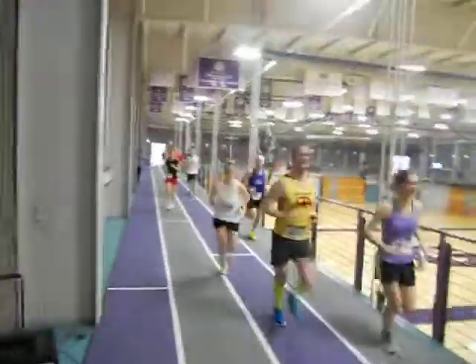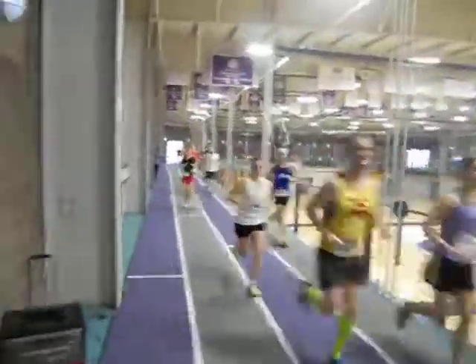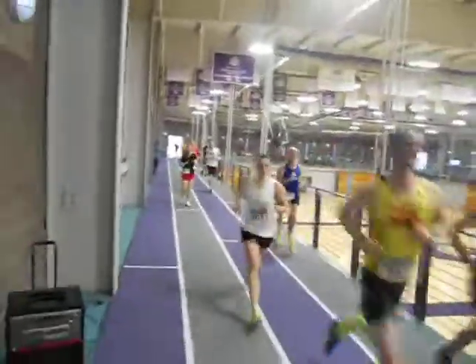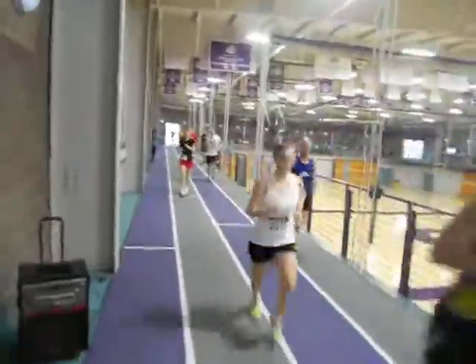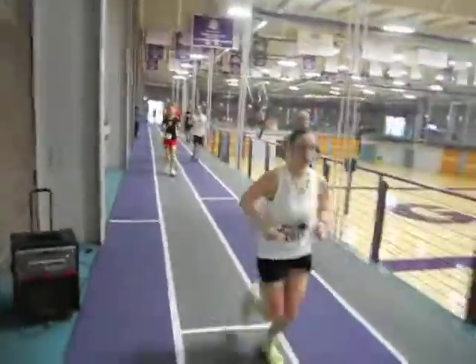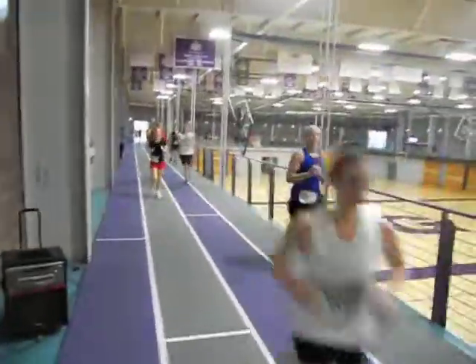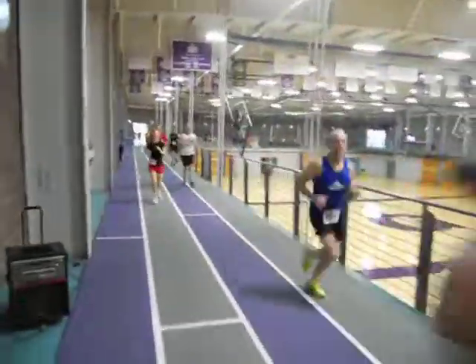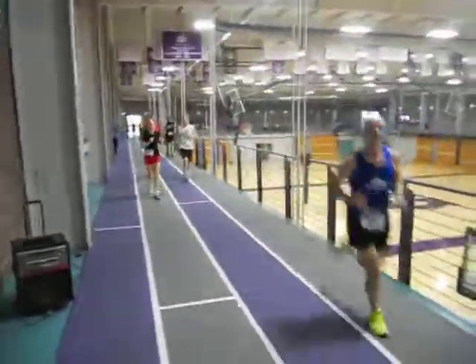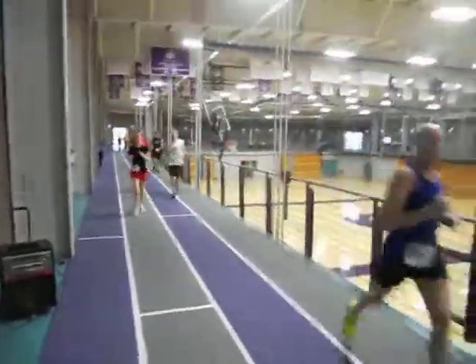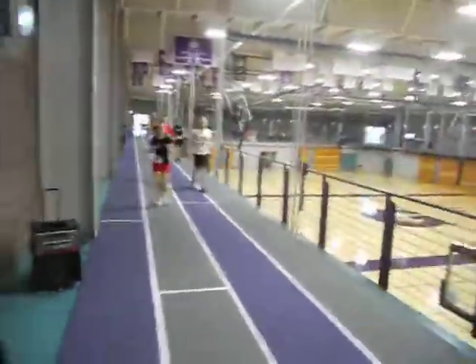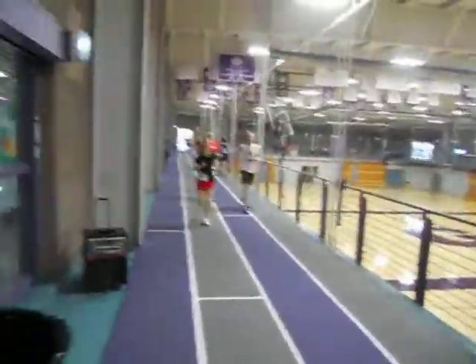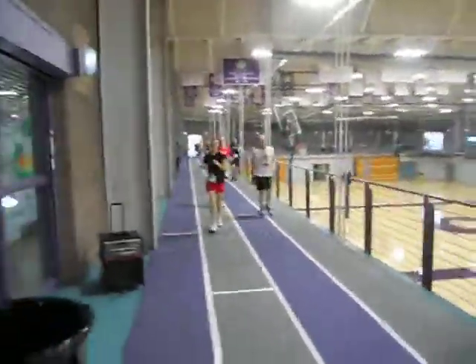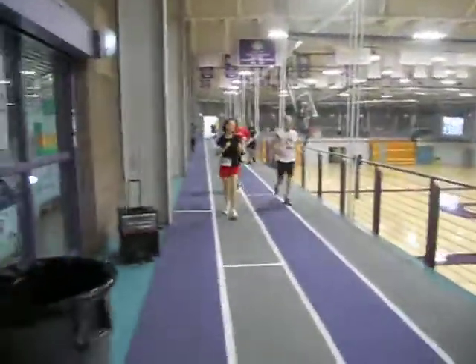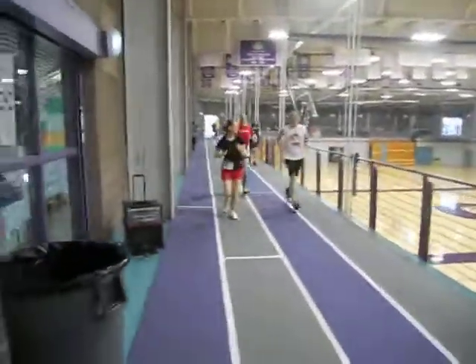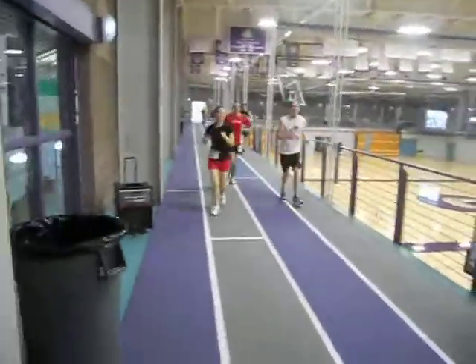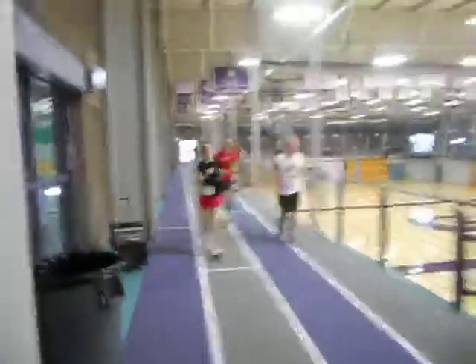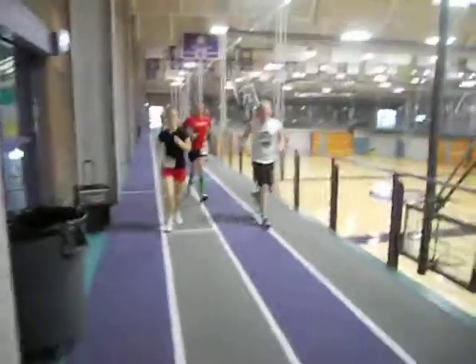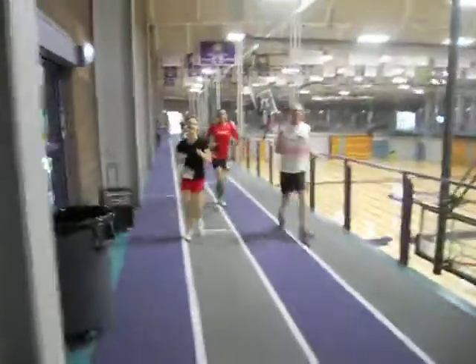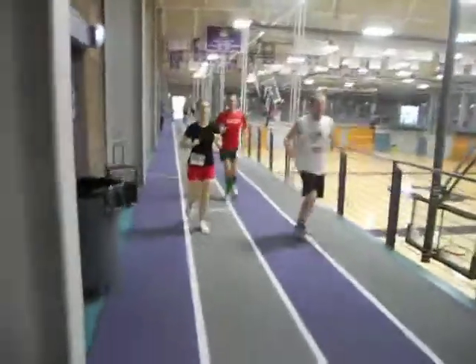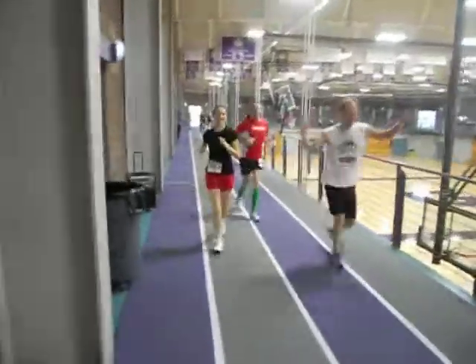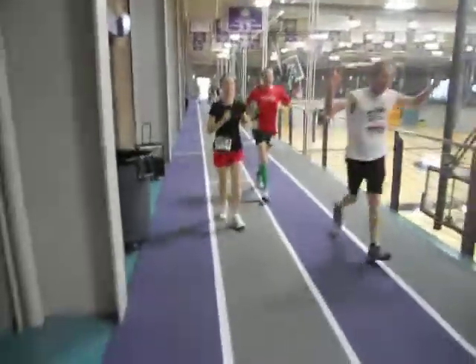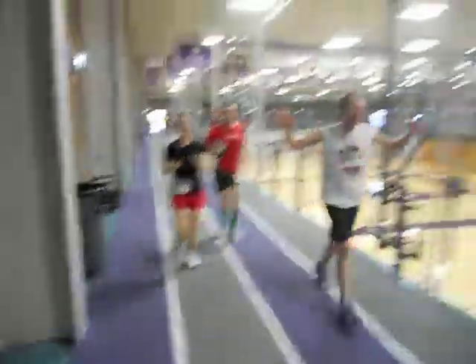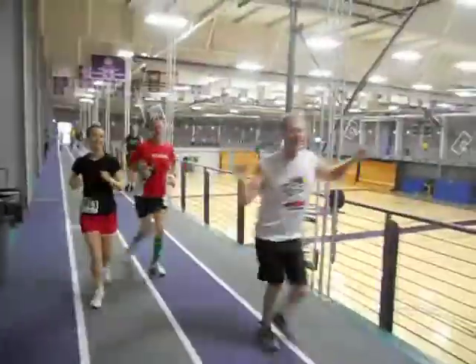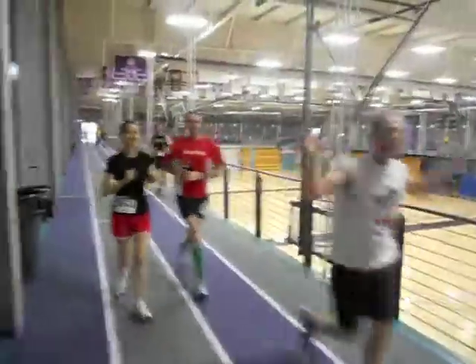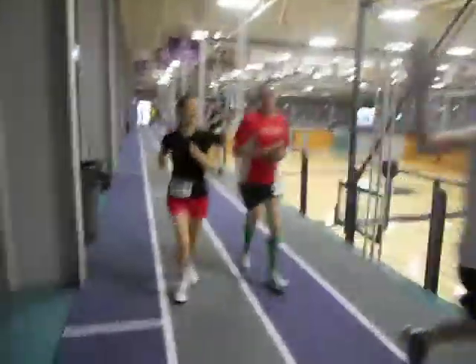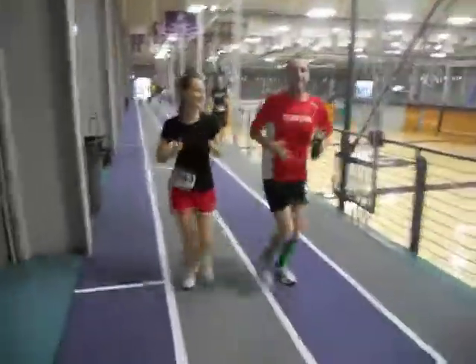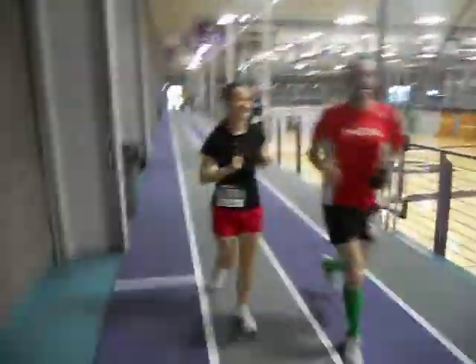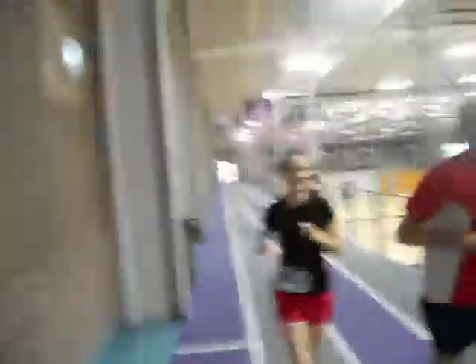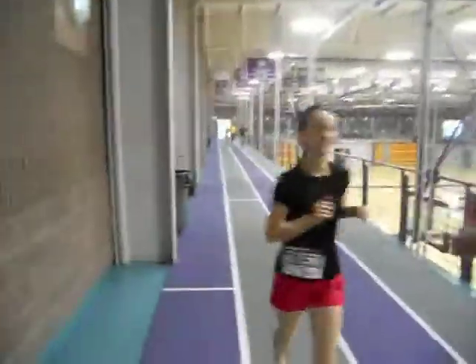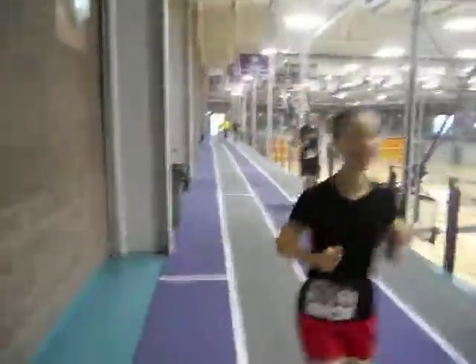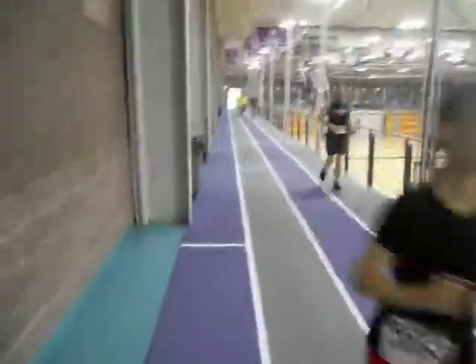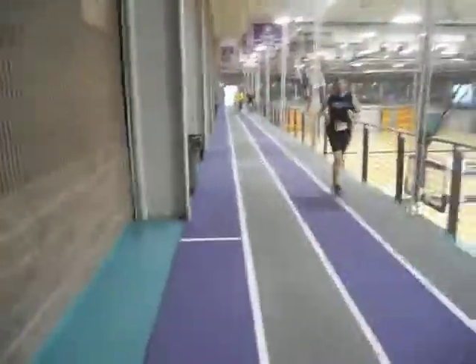Lori, you're doing great. Way to rock on. This is fun, we're having a great time. That's right, rock on. There we go.